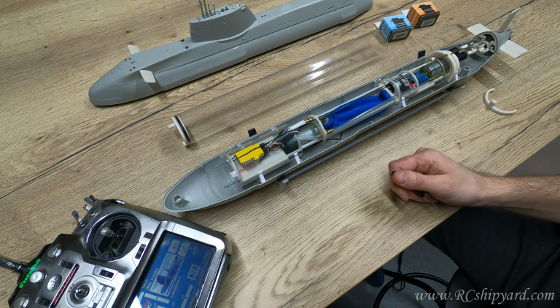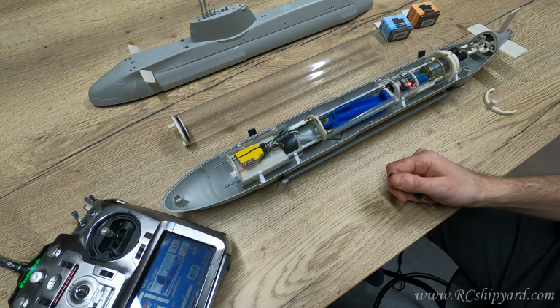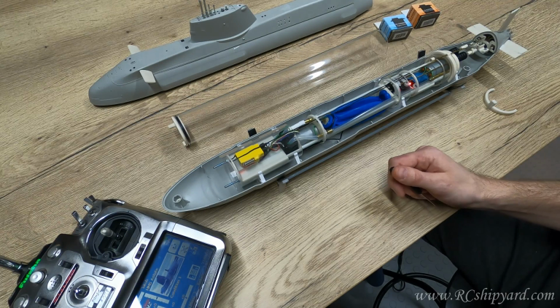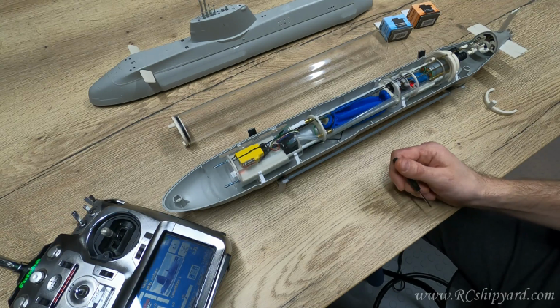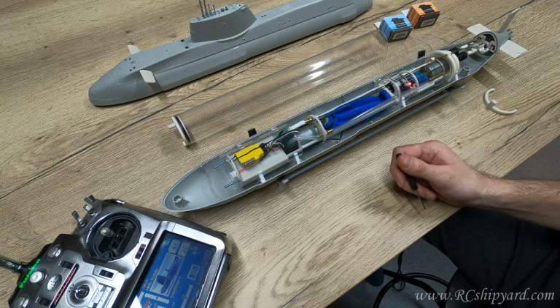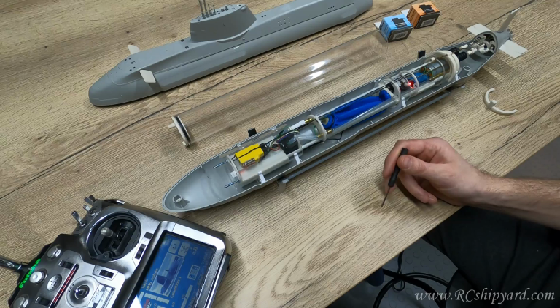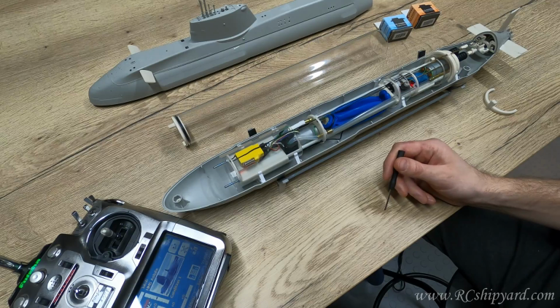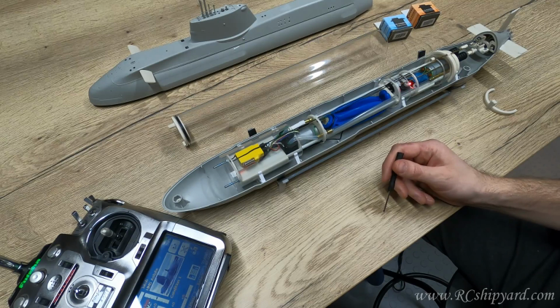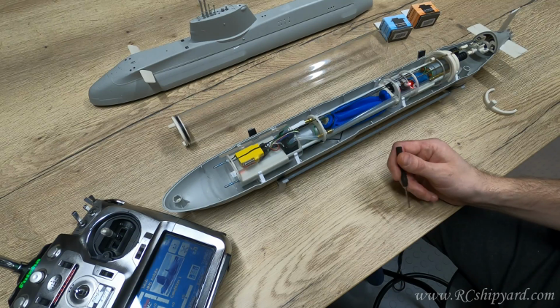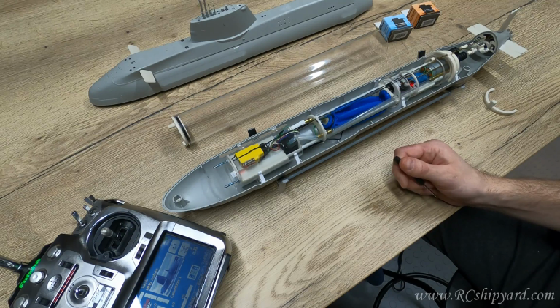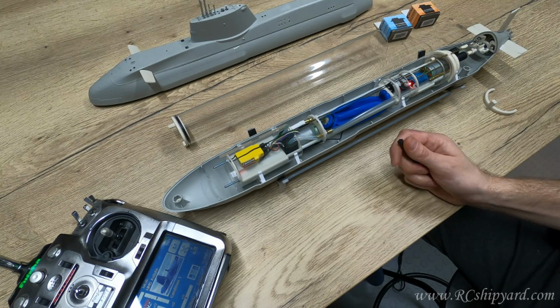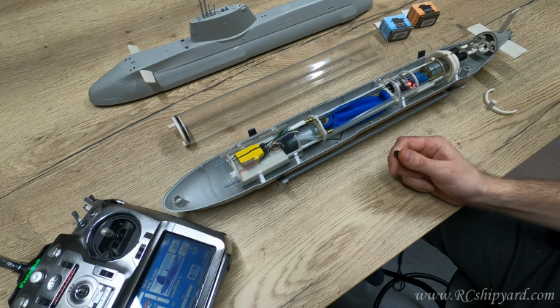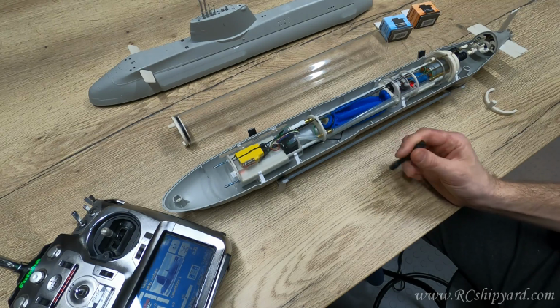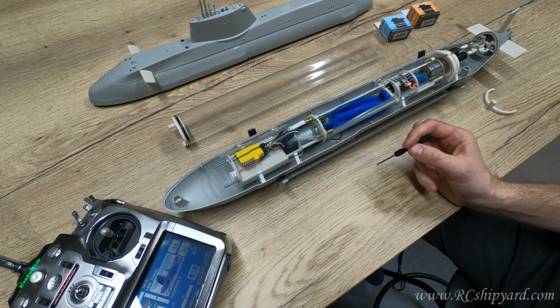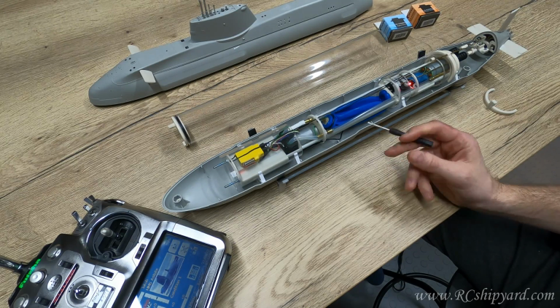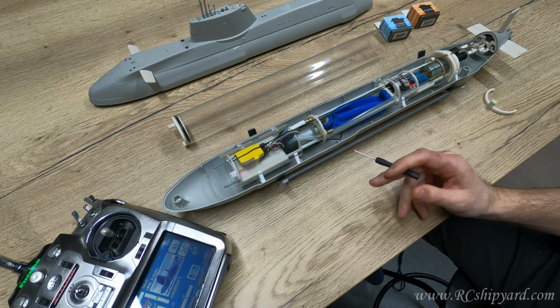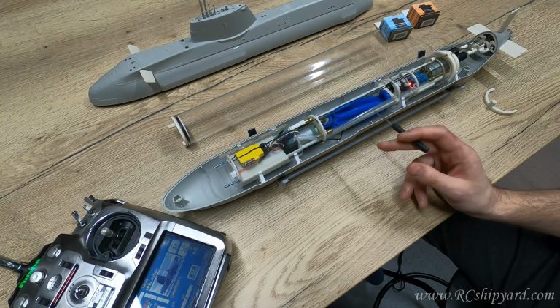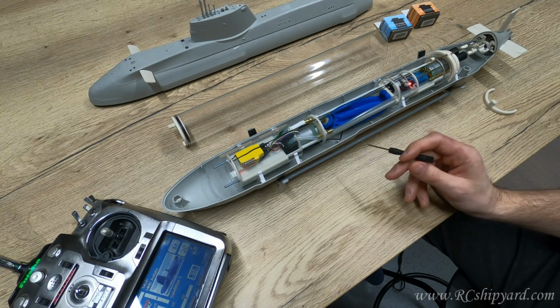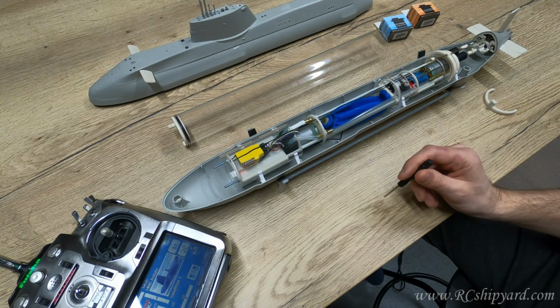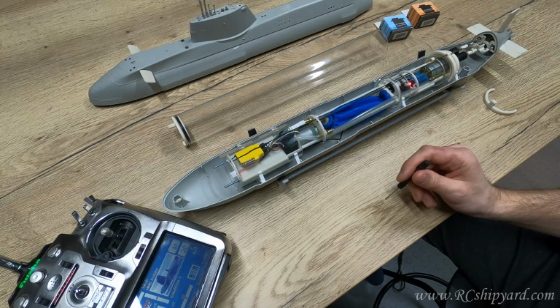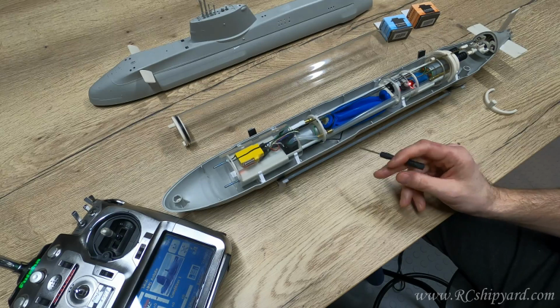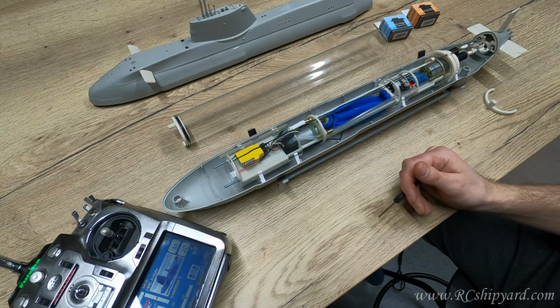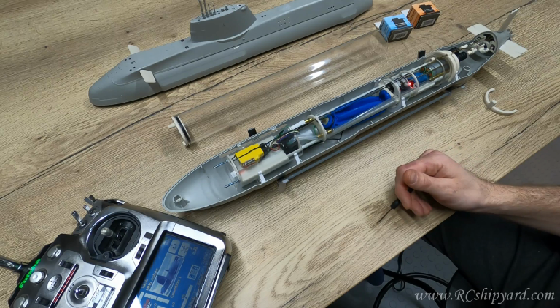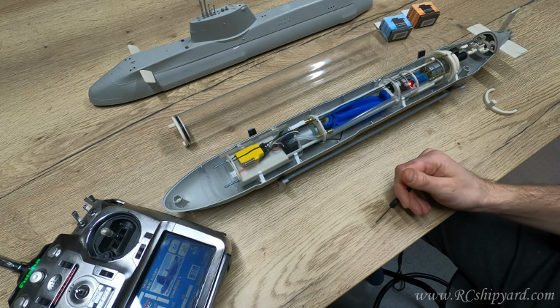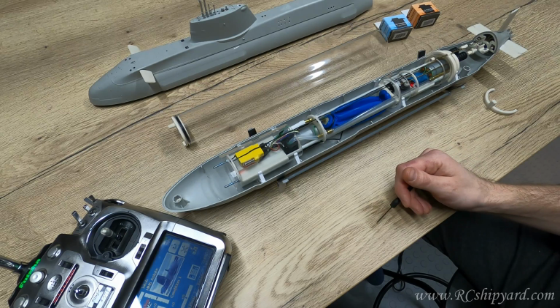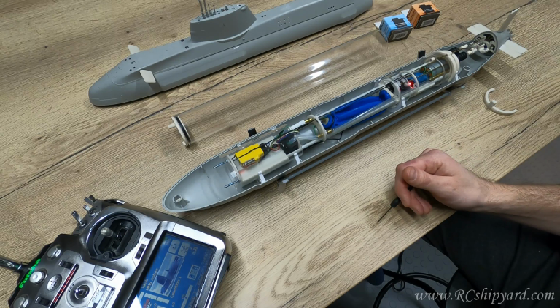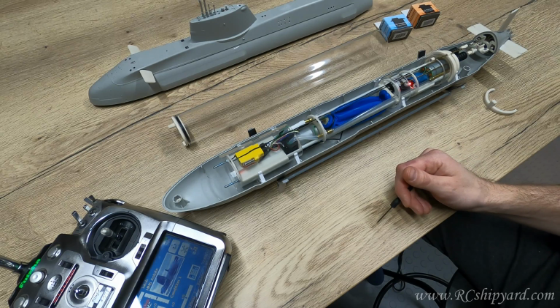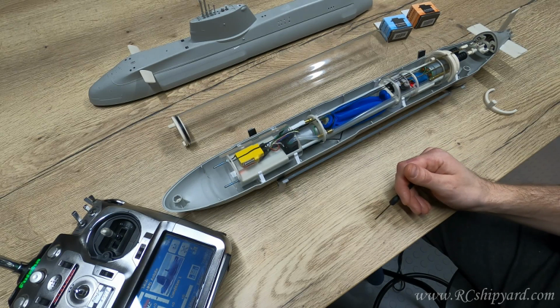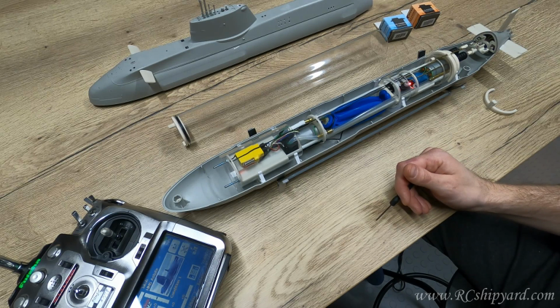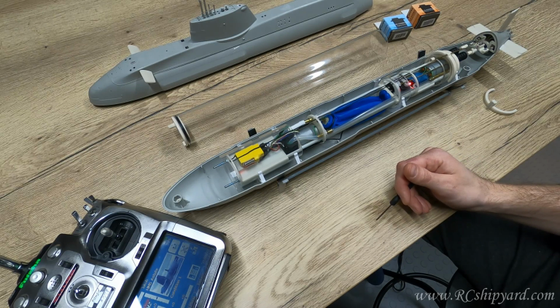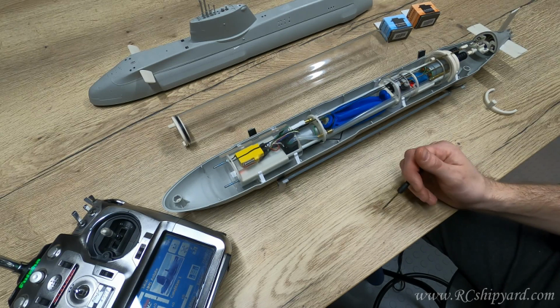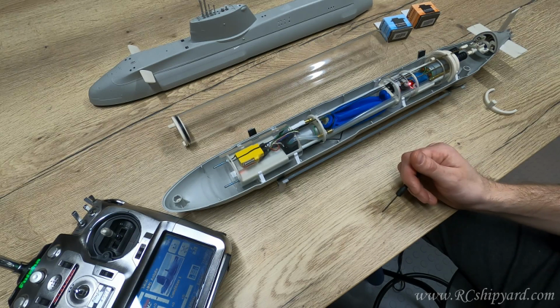So that's it — those are the major differences between the Mark 3 and the Mark II. I hope you enjoyed the video and thanks for watching.